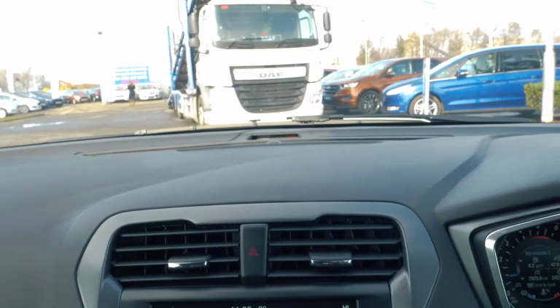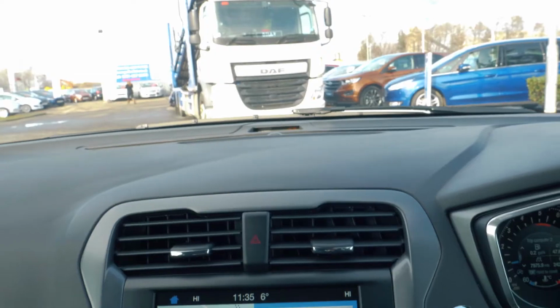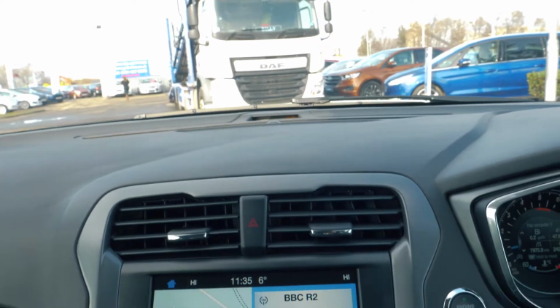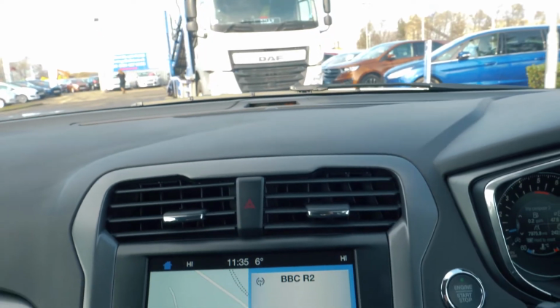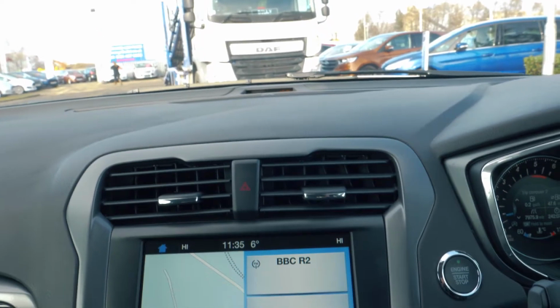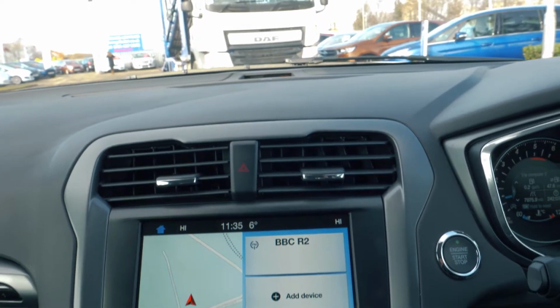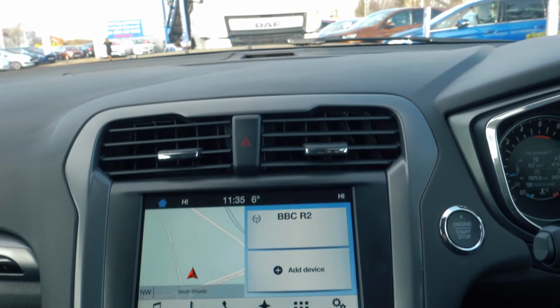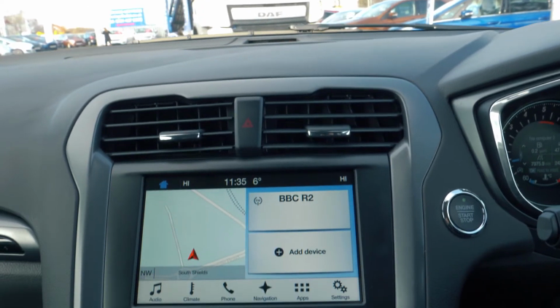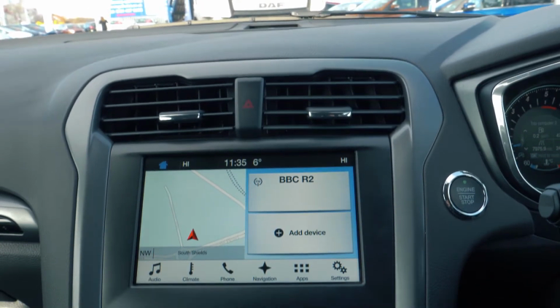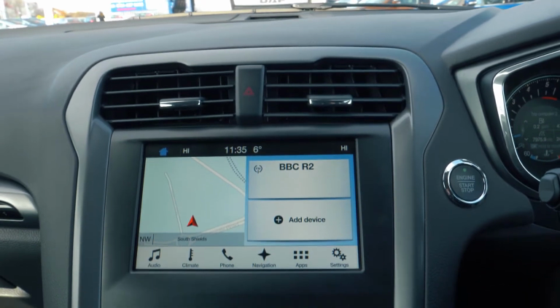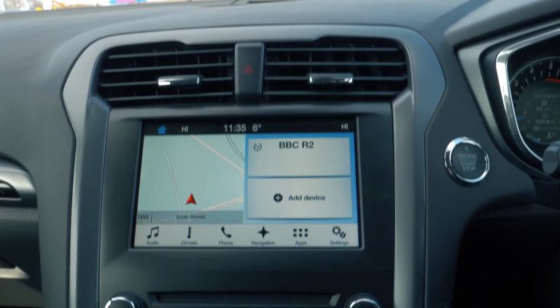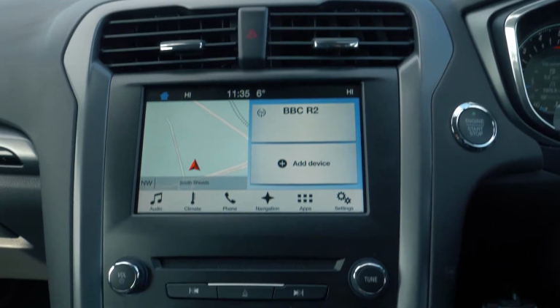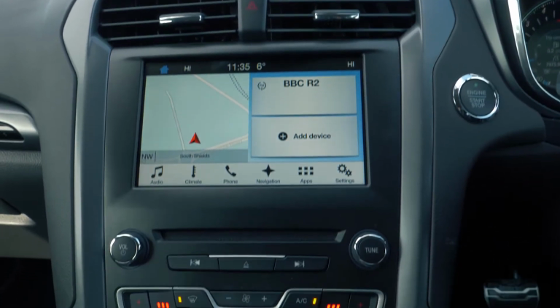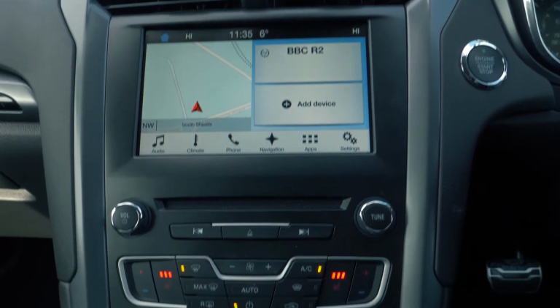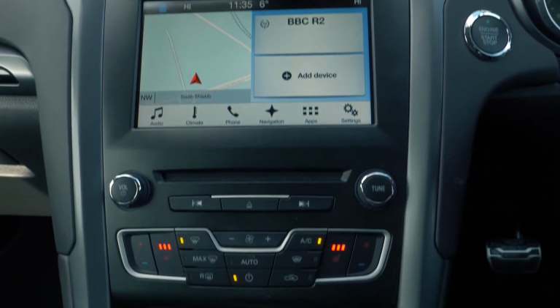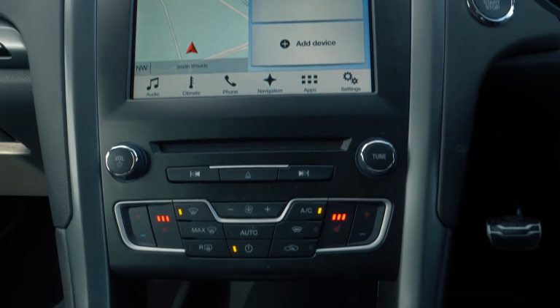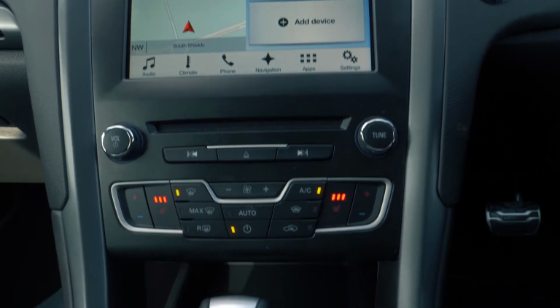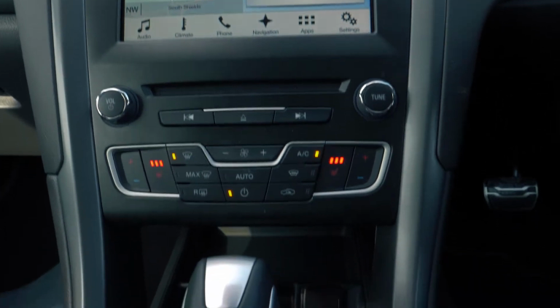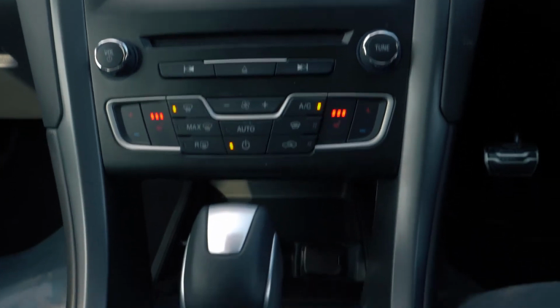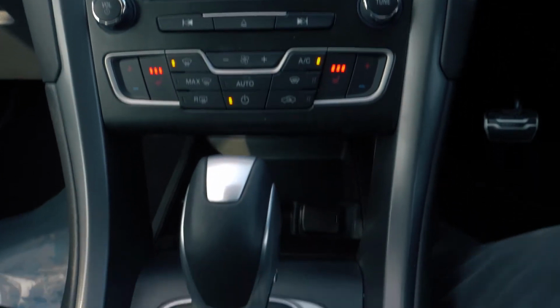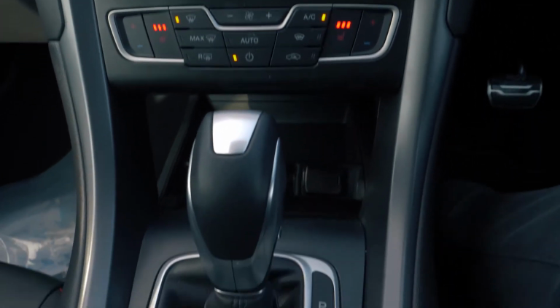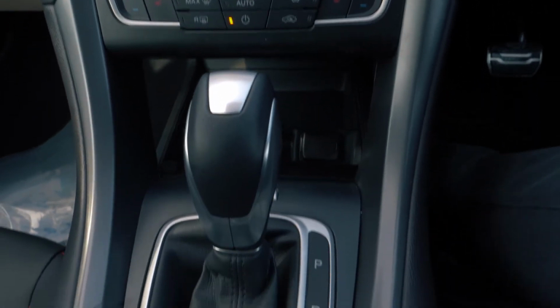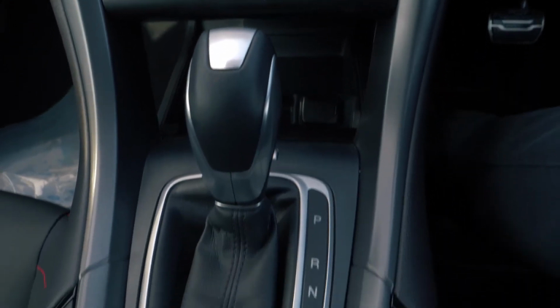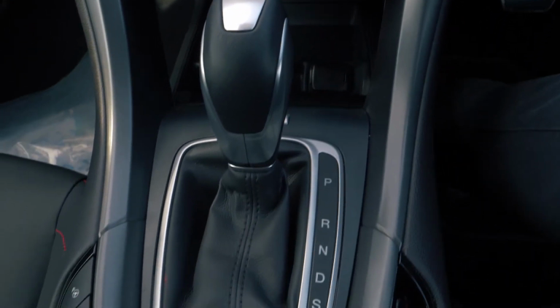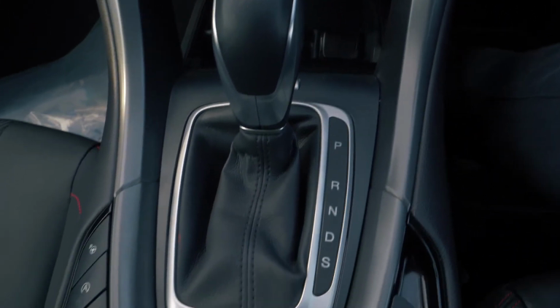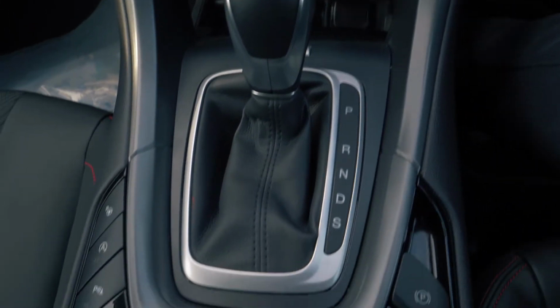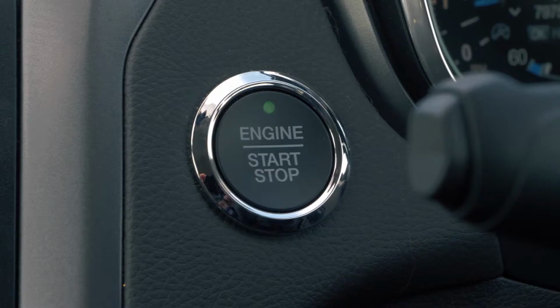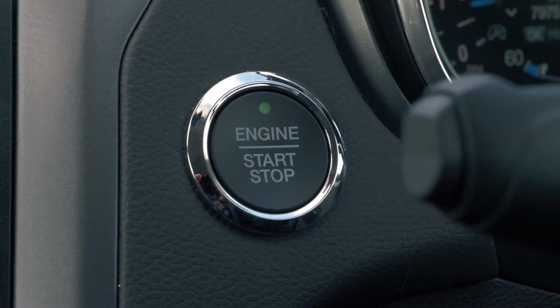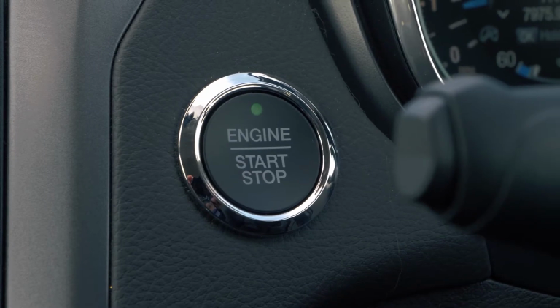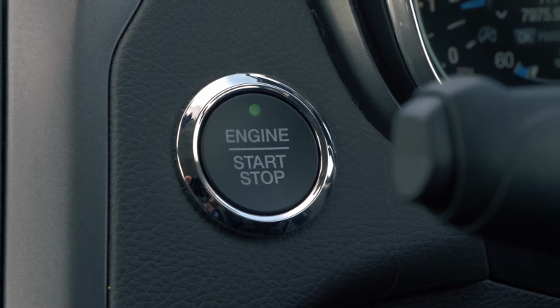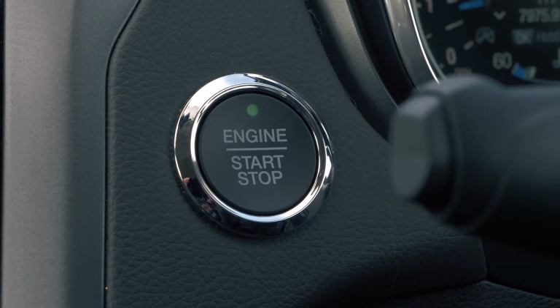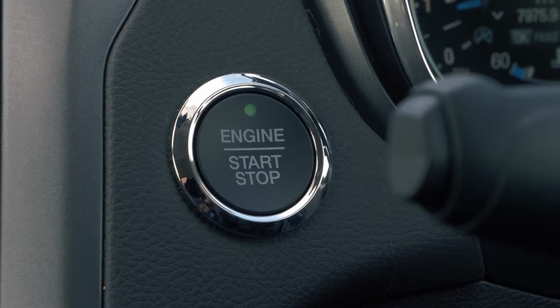There is a built-in SYNC 3 navigation system which is very easy to set up and use. It also has Bluetooth and USB connectivity so you can hook your phone up to the car.